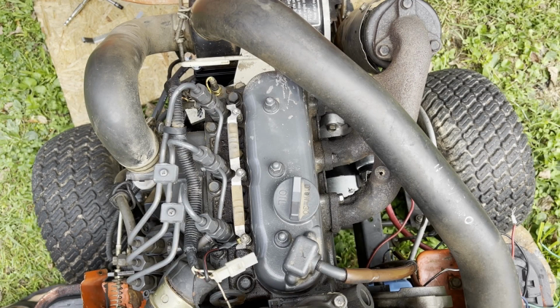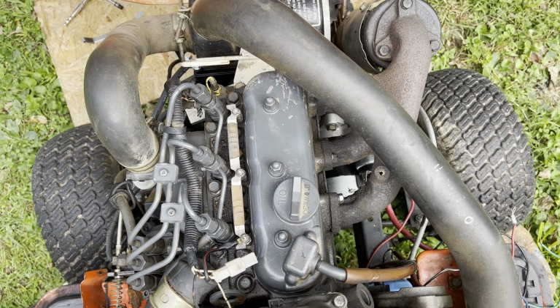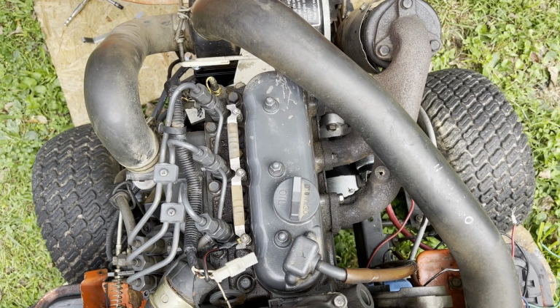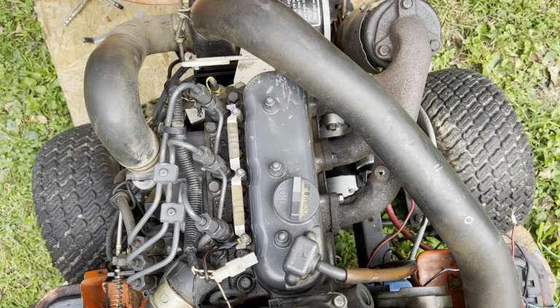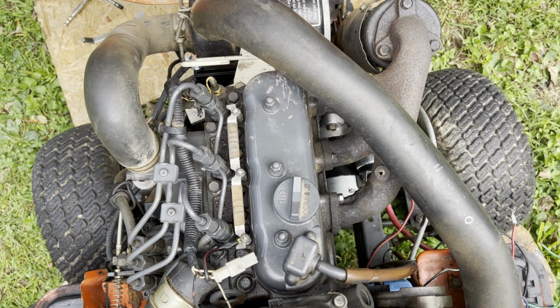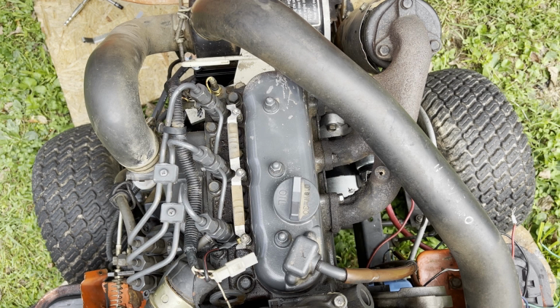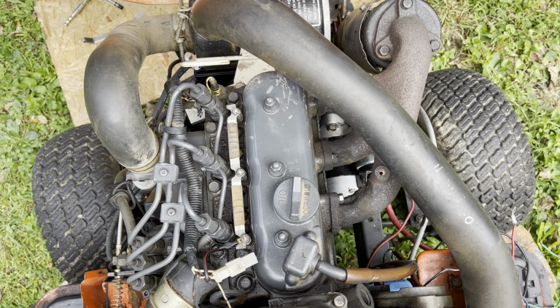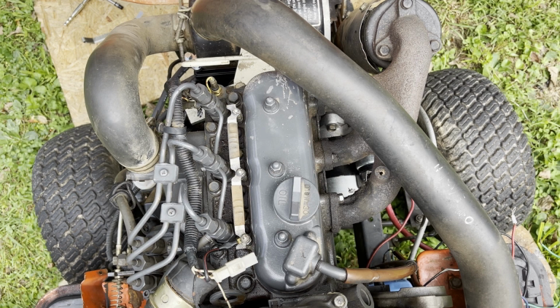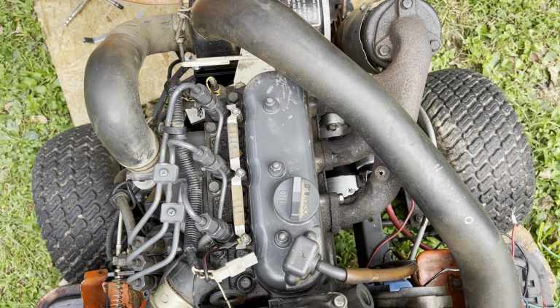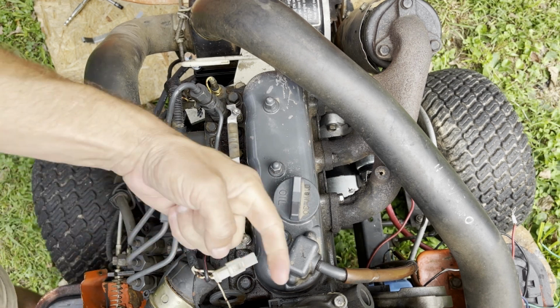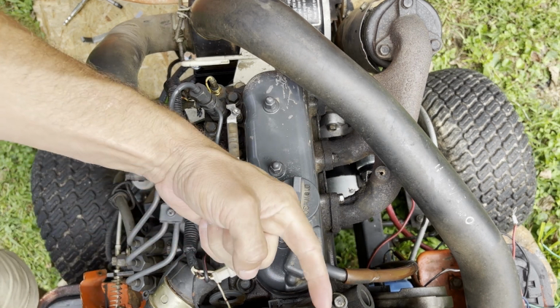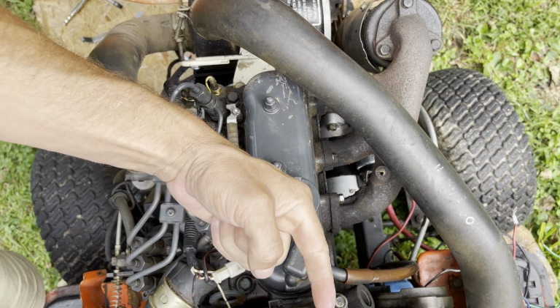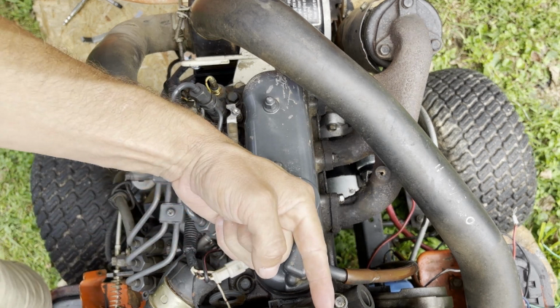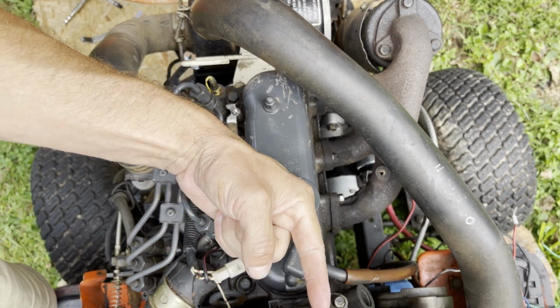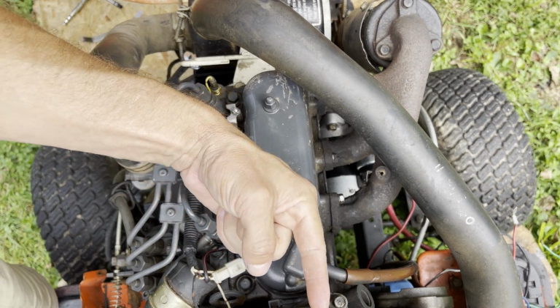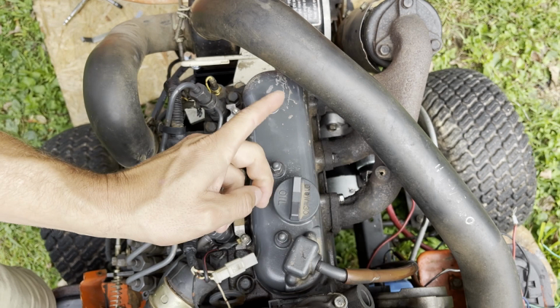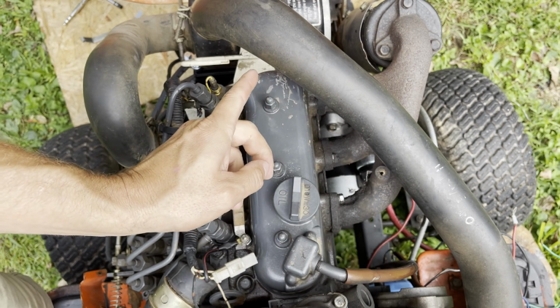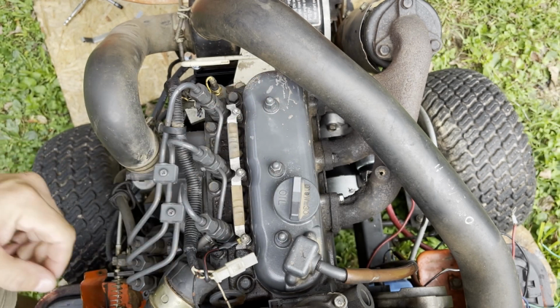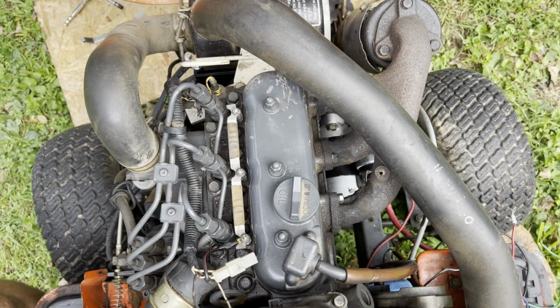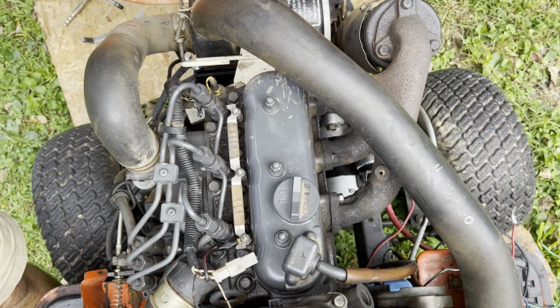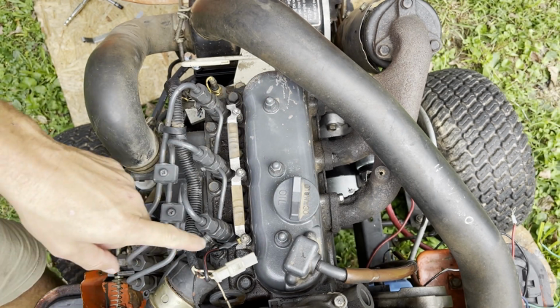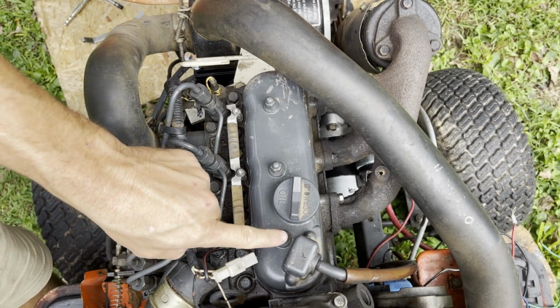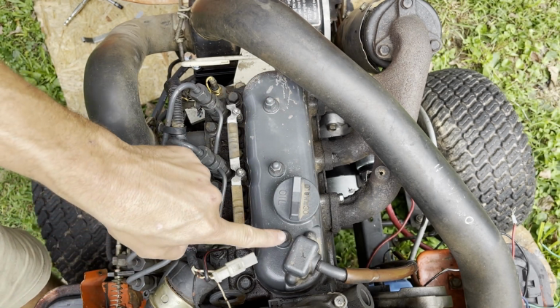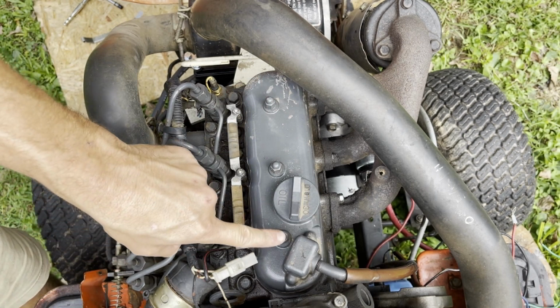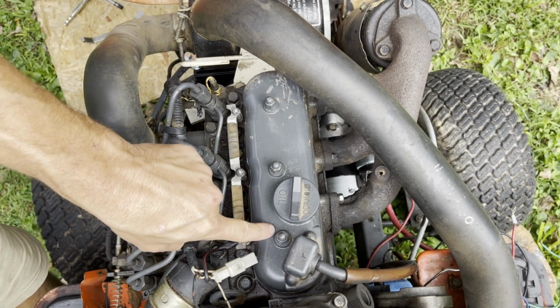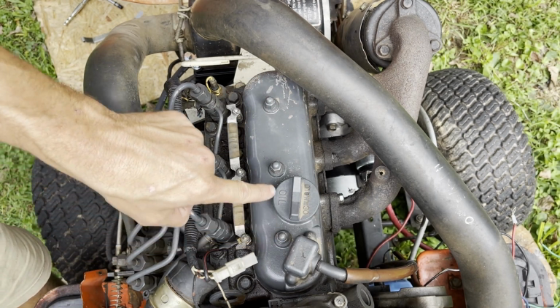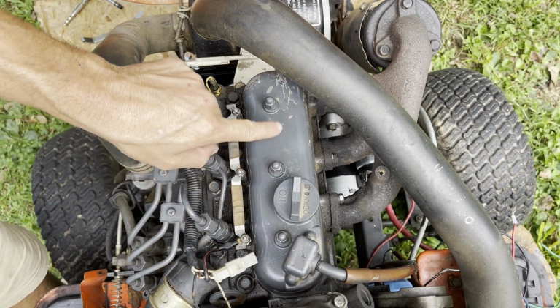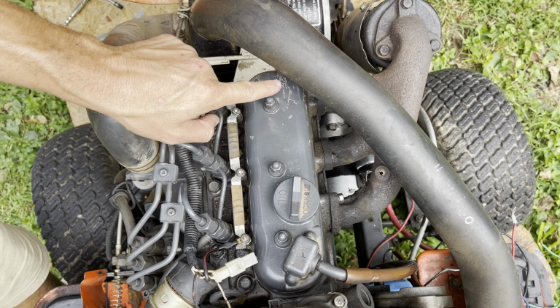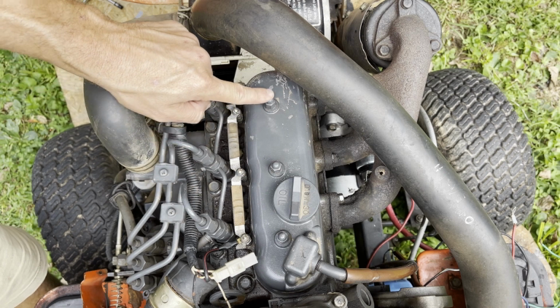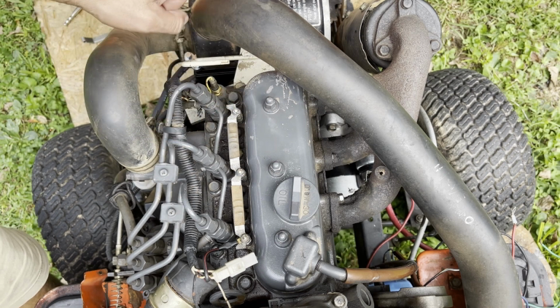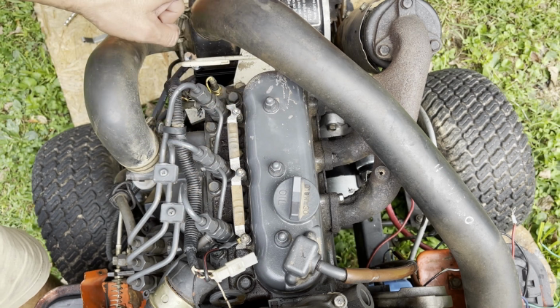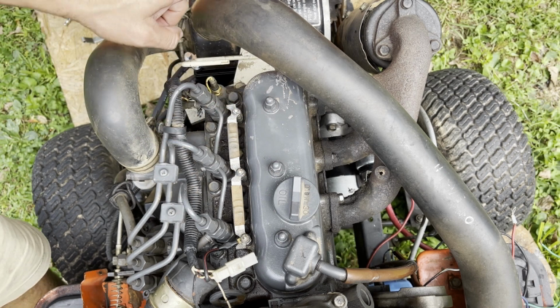I've got a tripod mounted on the steering wheel — this side is towards the seat, this side is towards the front of the vehicle. The firing order, or cylinder number, is one, two, three — with three towards the front bumper.